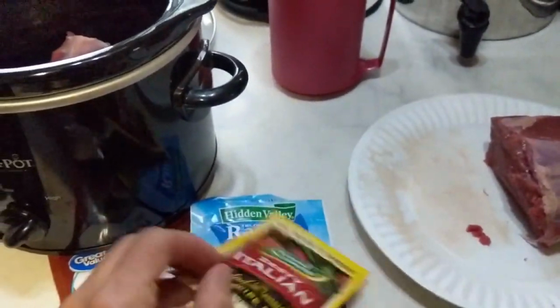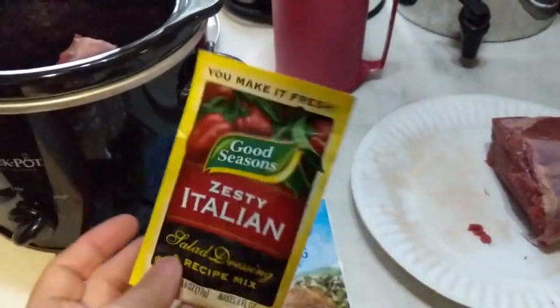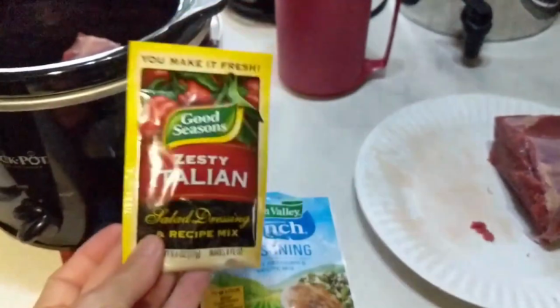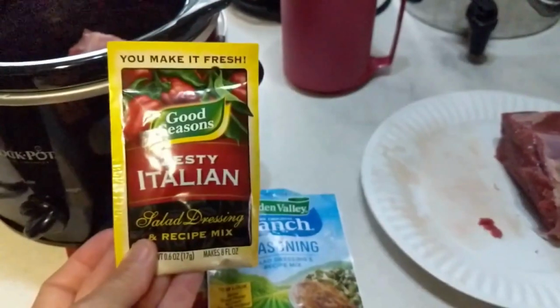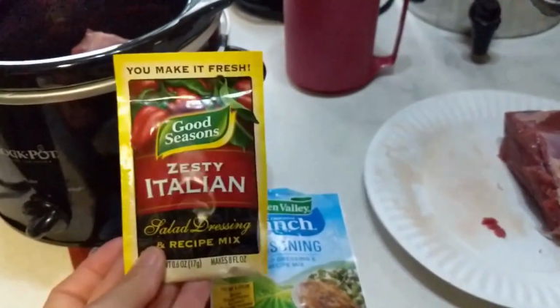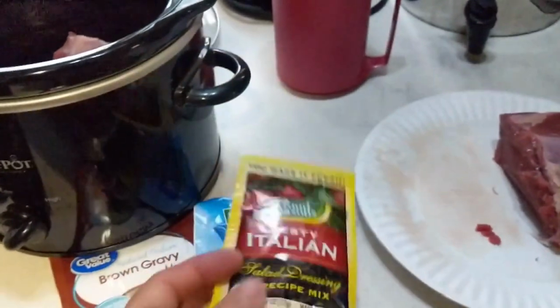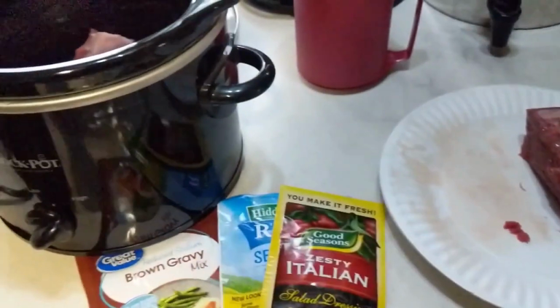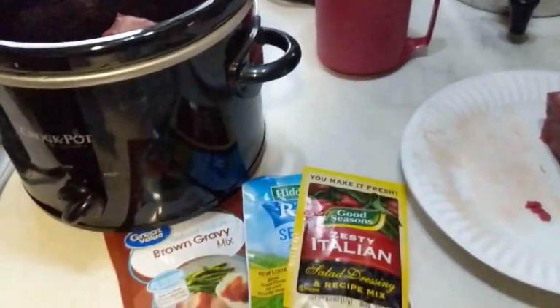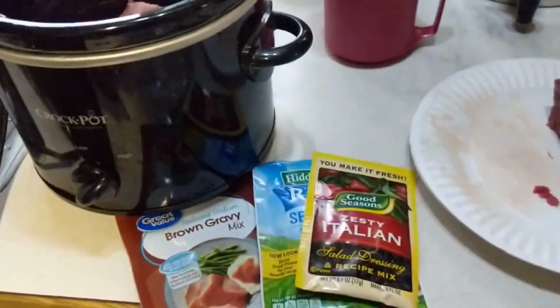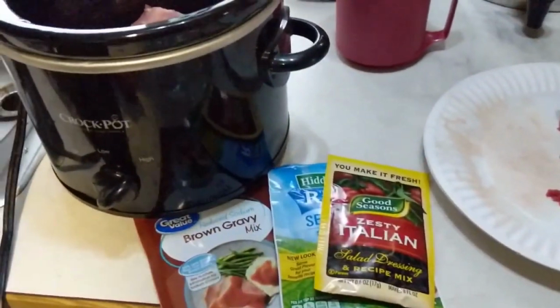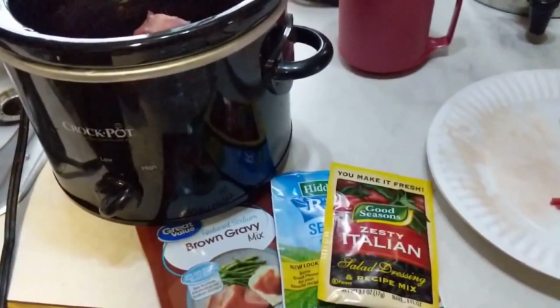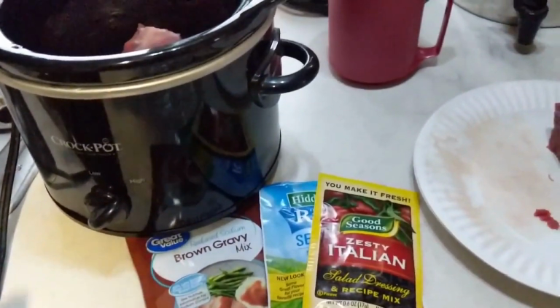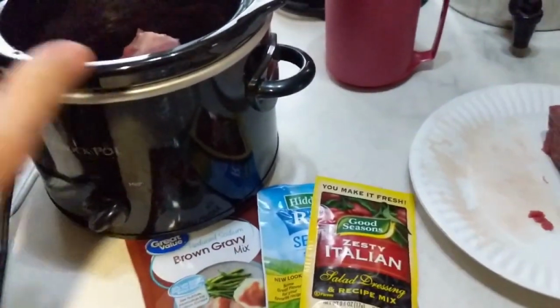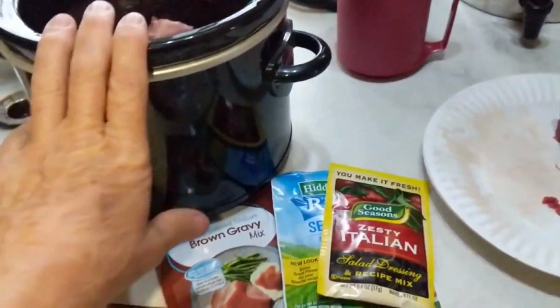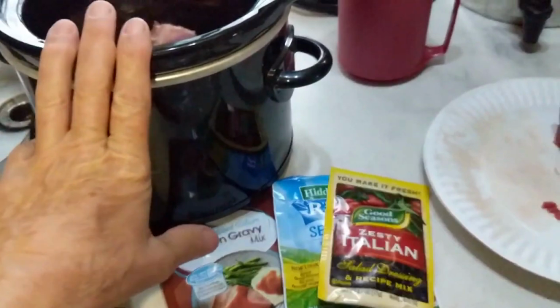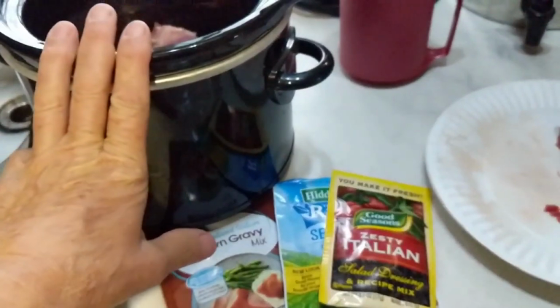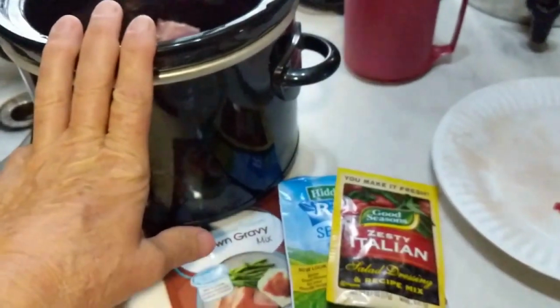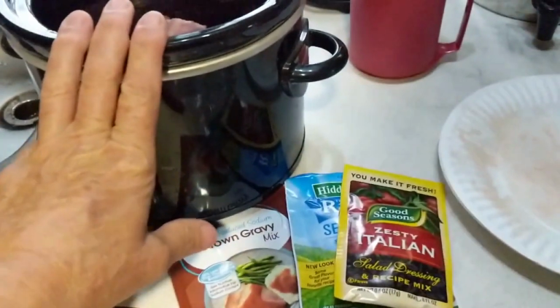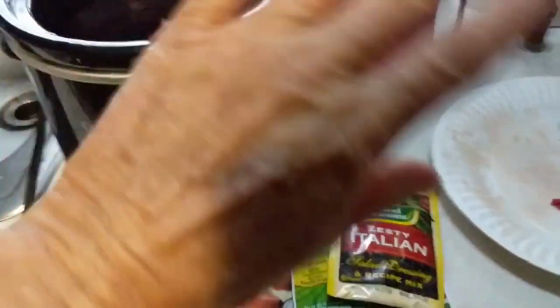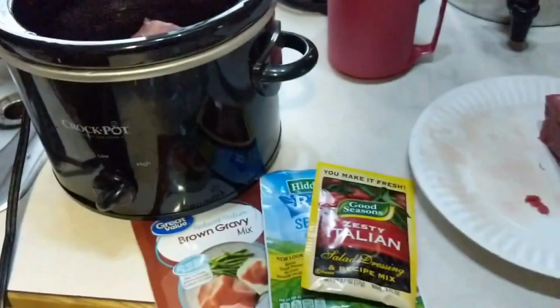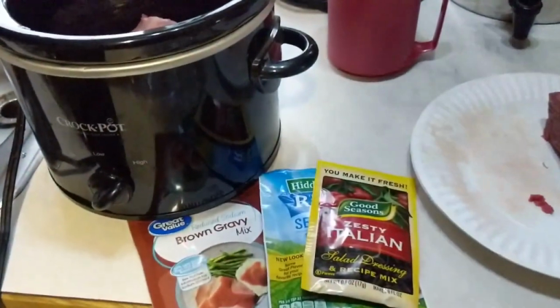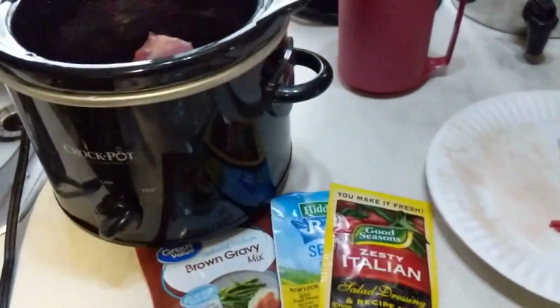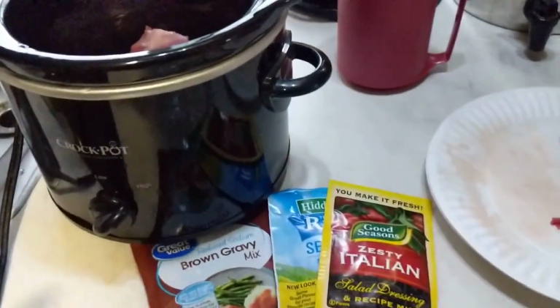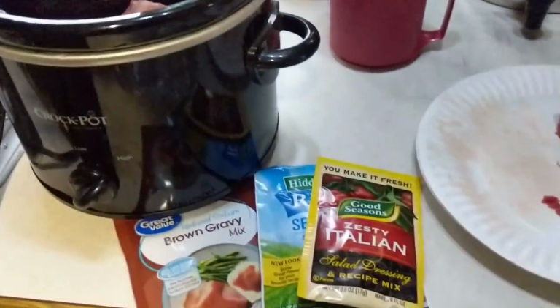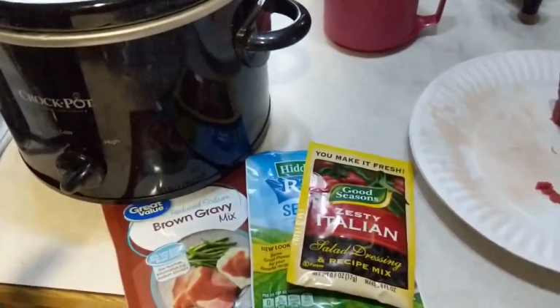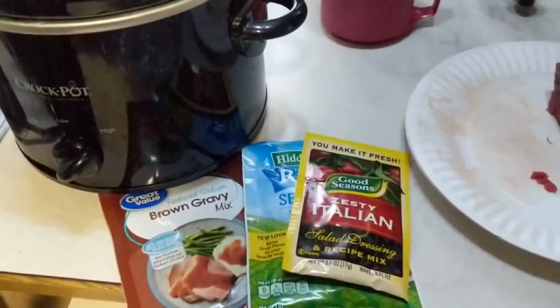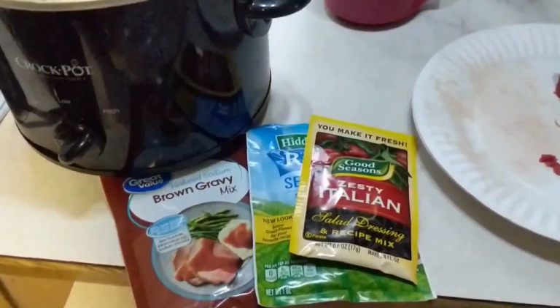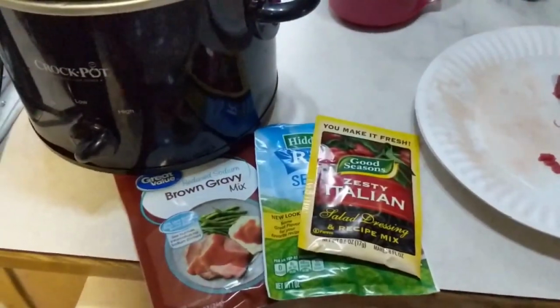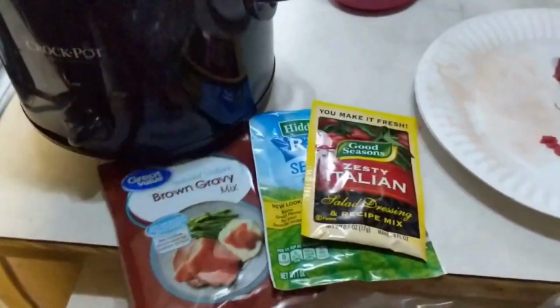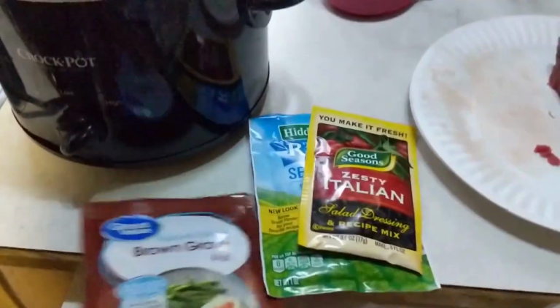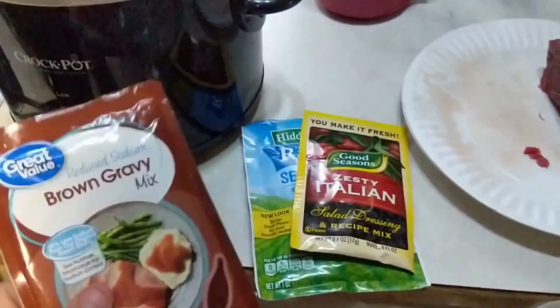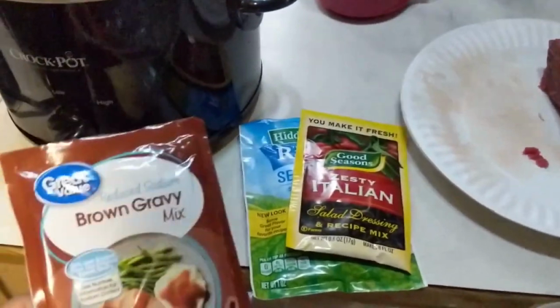This is — I think this is the secret of it. I'm going to put a half a cup of water in there, put the lid on it, let it cook all day, and it will be the best roast. I promise it'll be the best roast you've ever eaten.